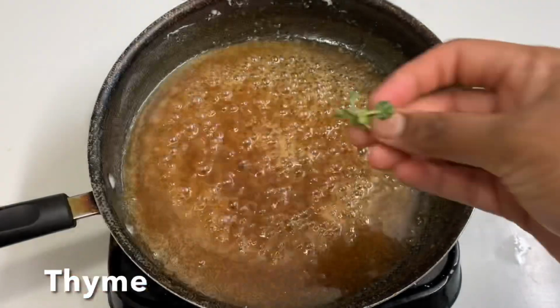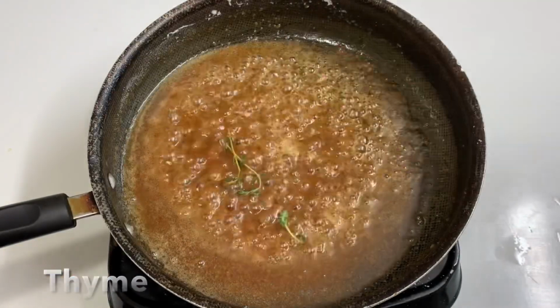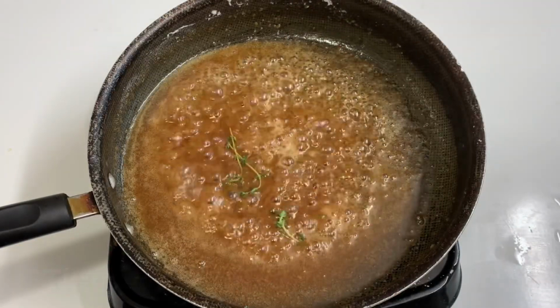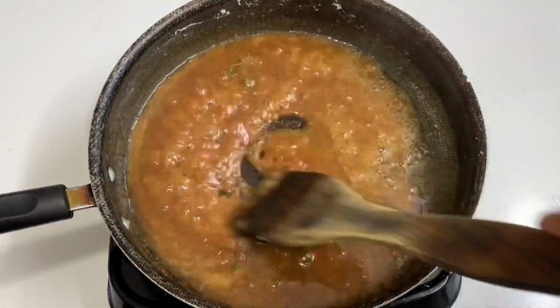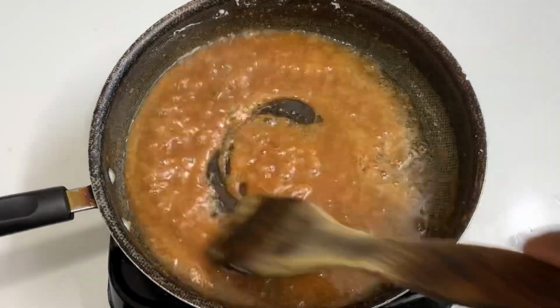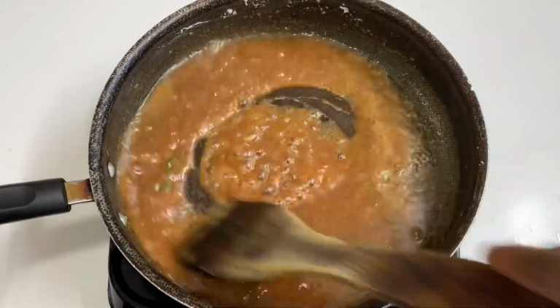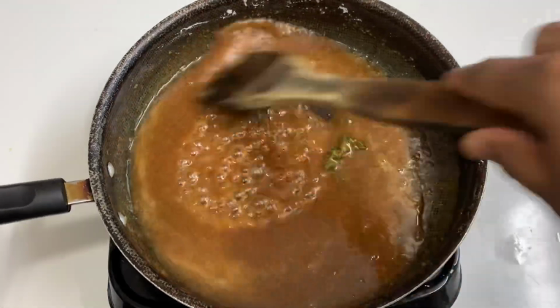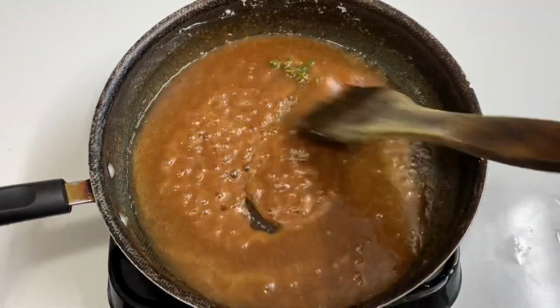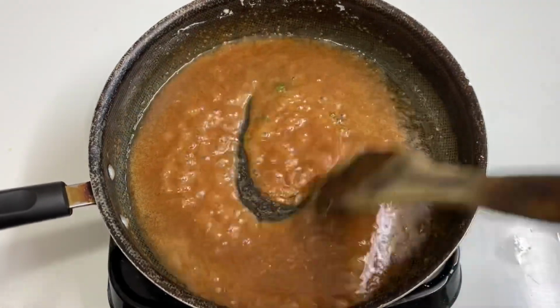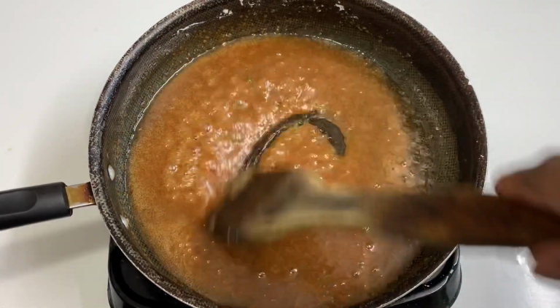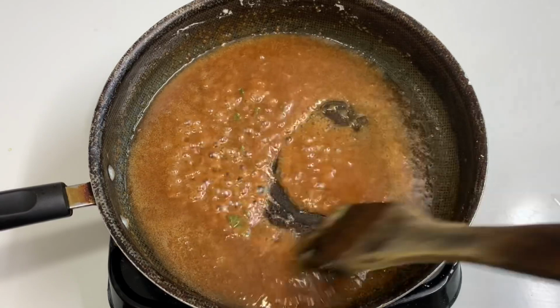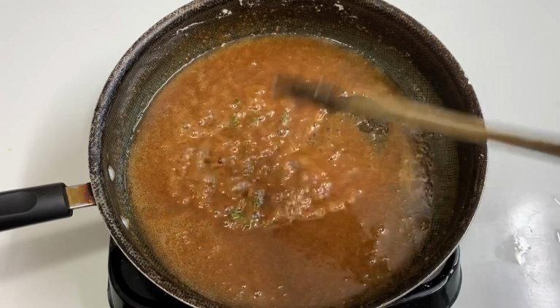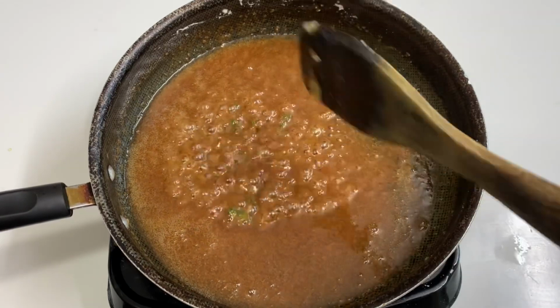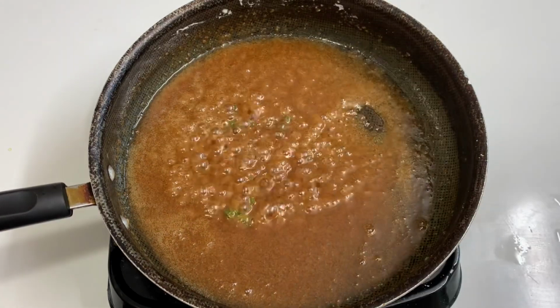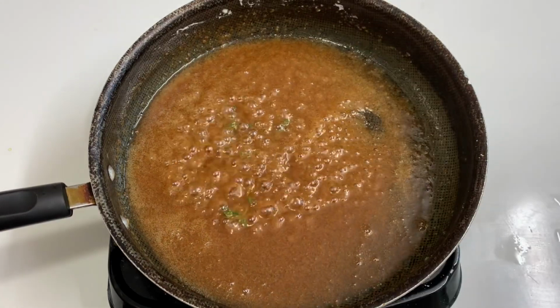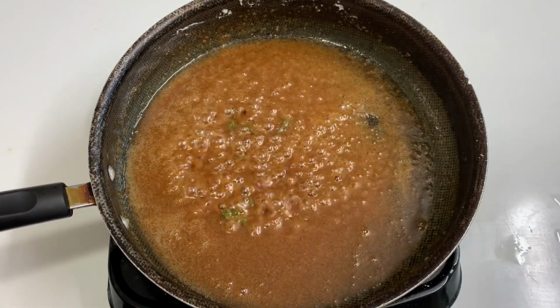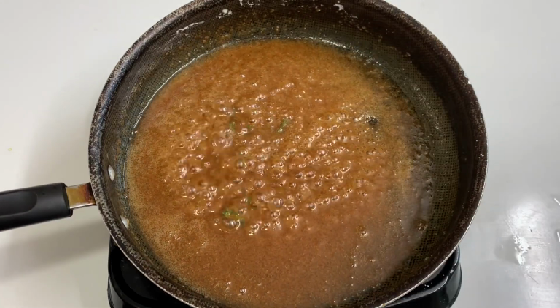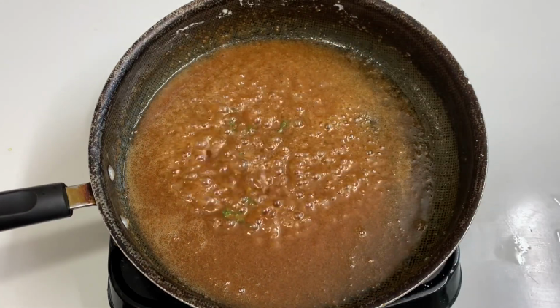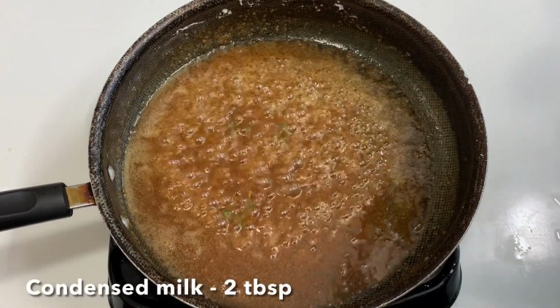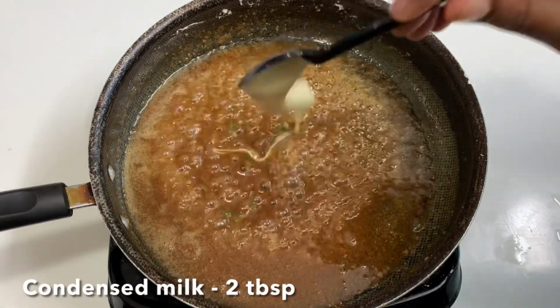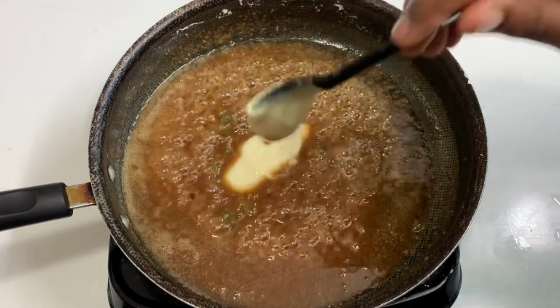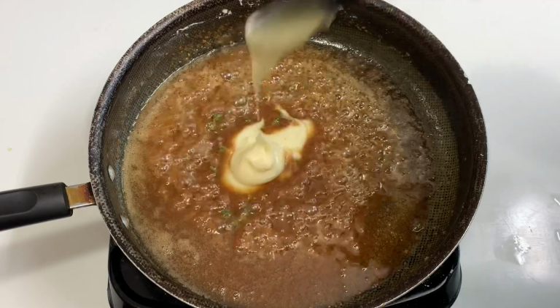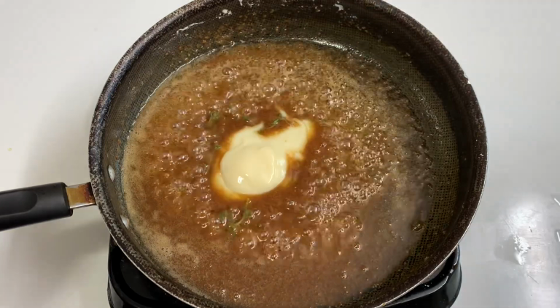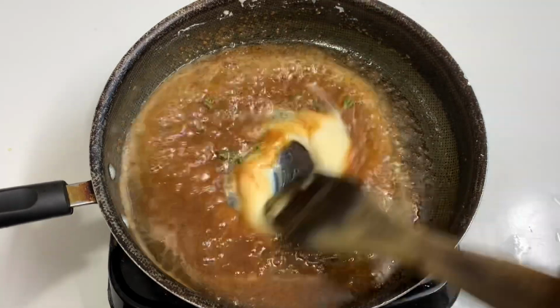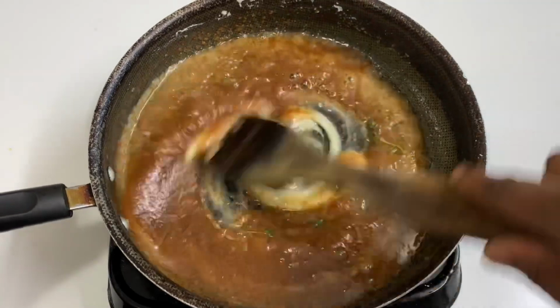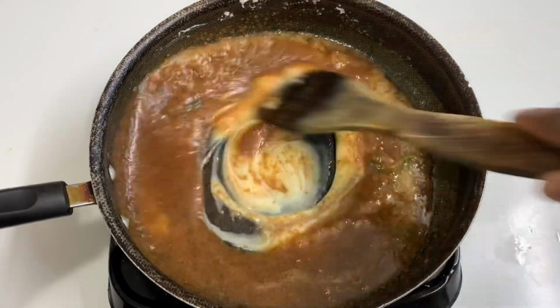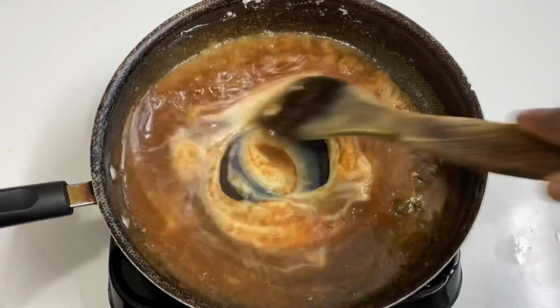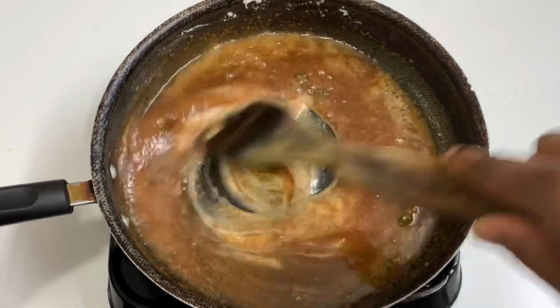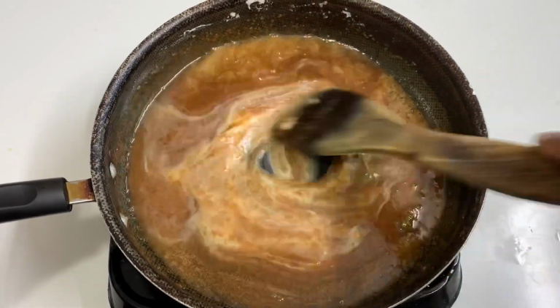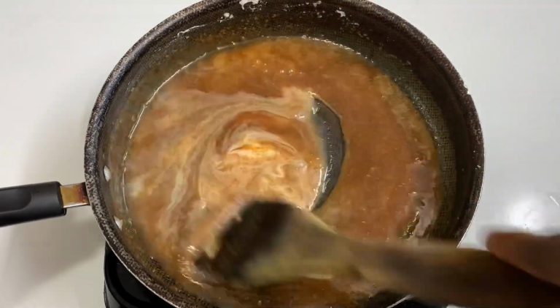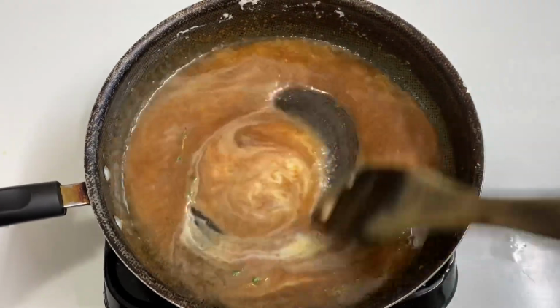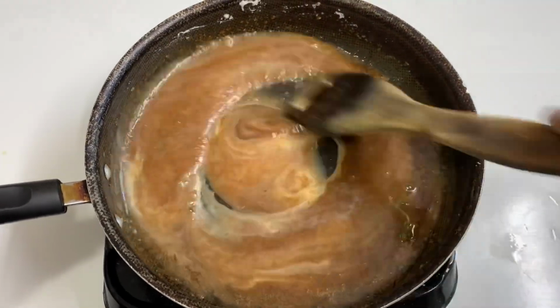After the flavor, add a little thyme leaves. Thyme is very flavorful, so add just a little bit. Now add 2 tbsp of condensed milk. This is the most important part, so put in 2 tbsp of condensed milk.